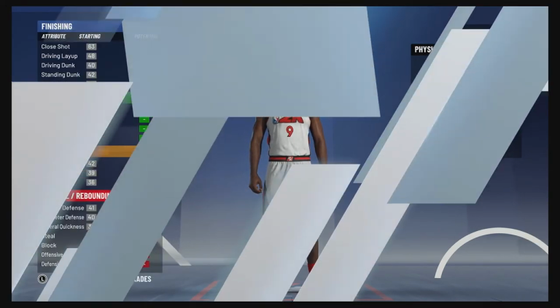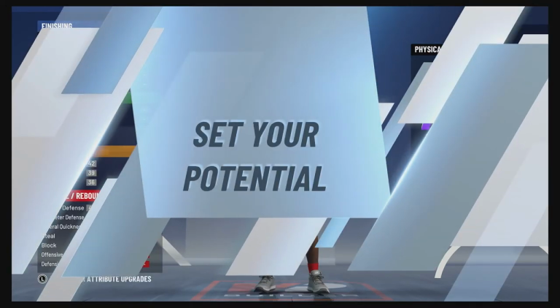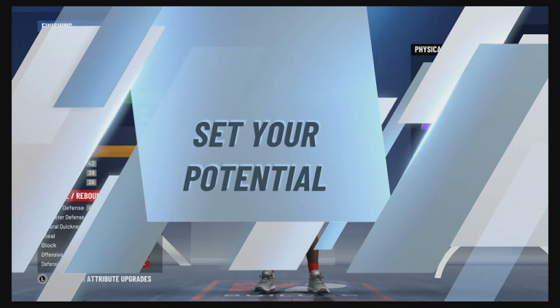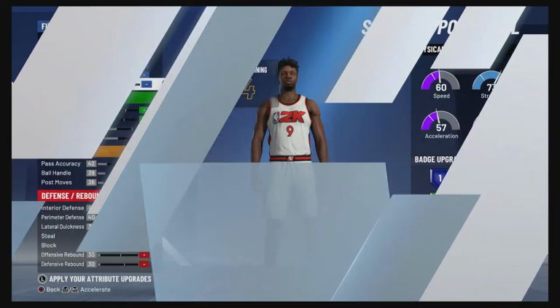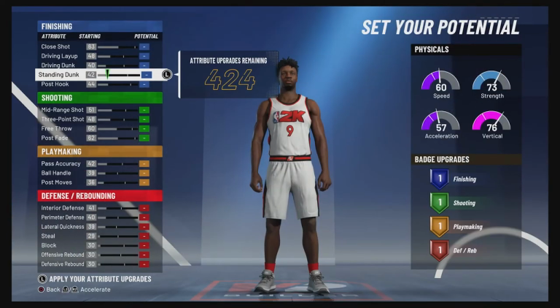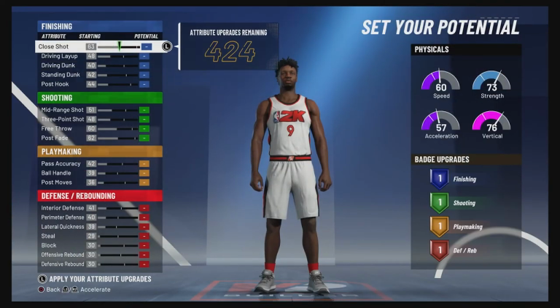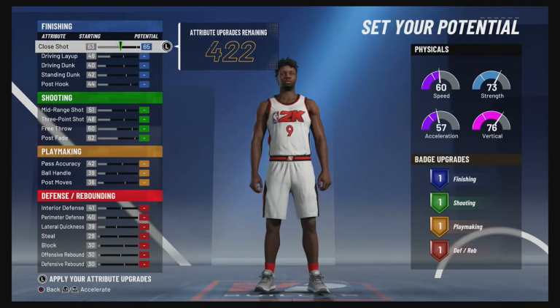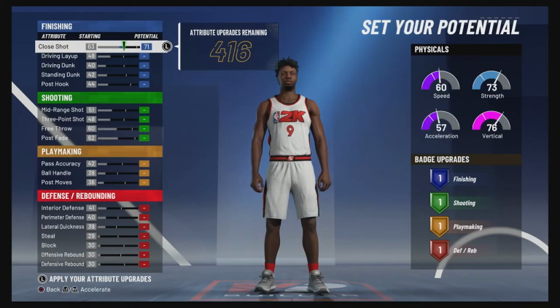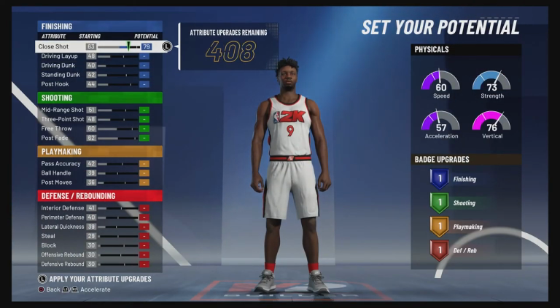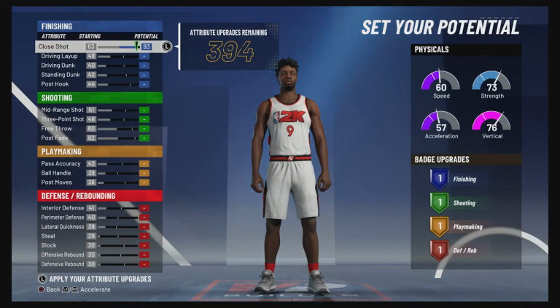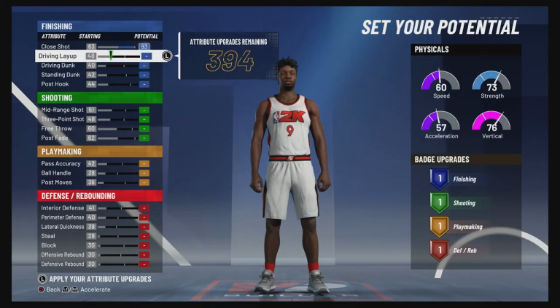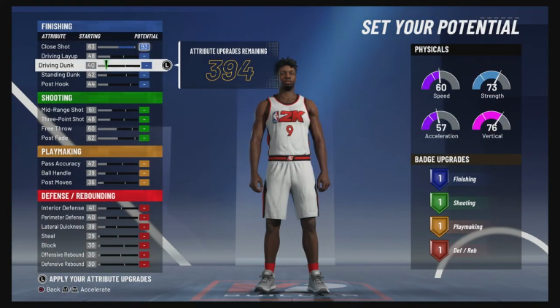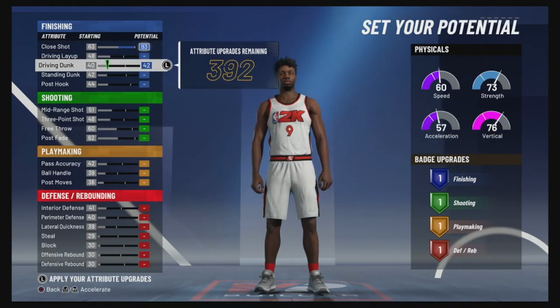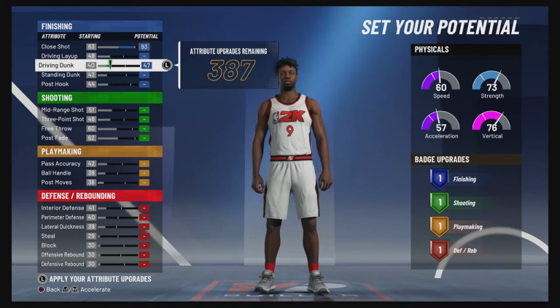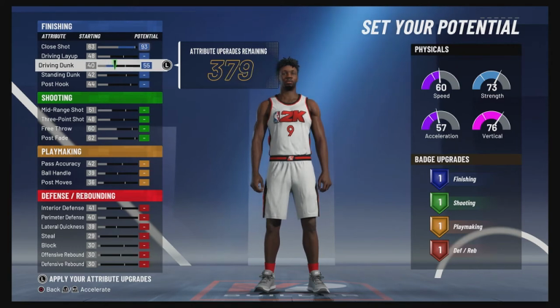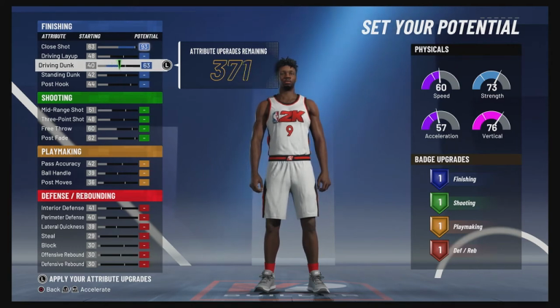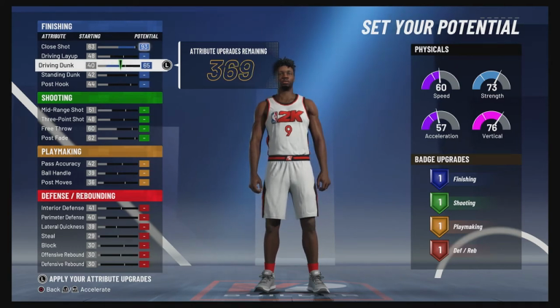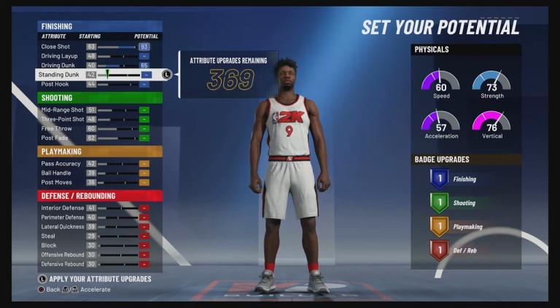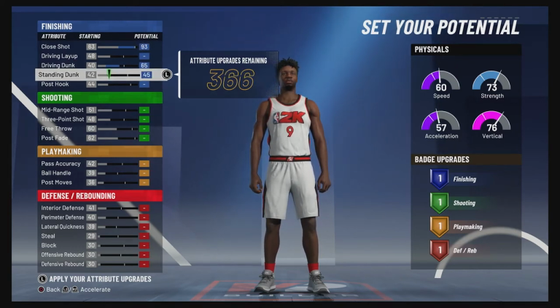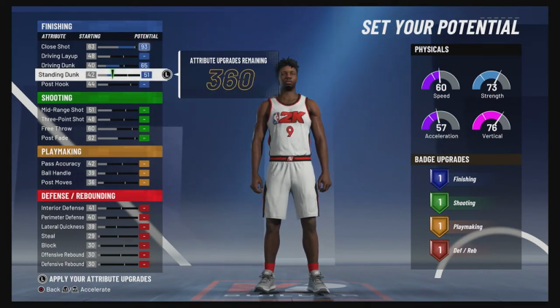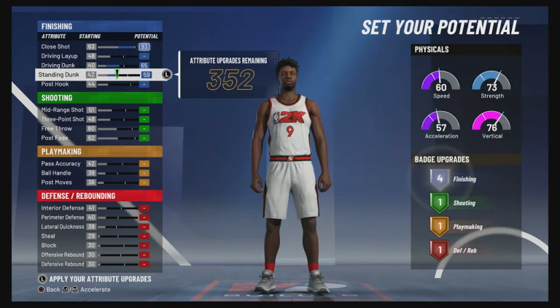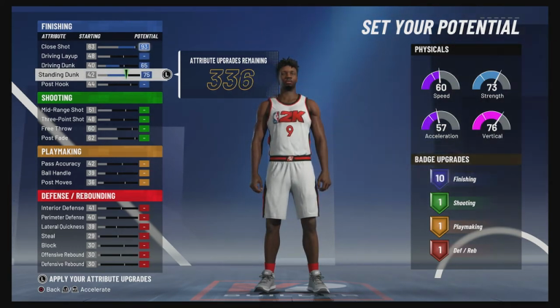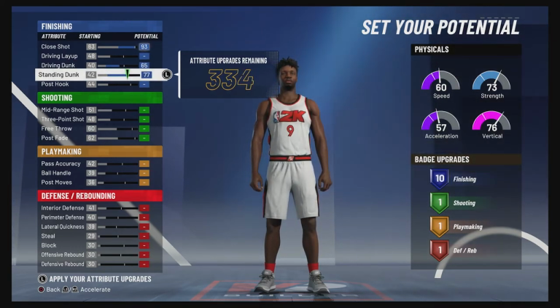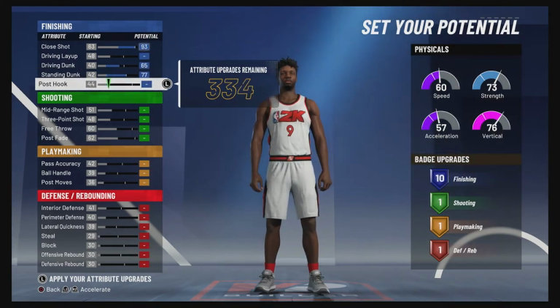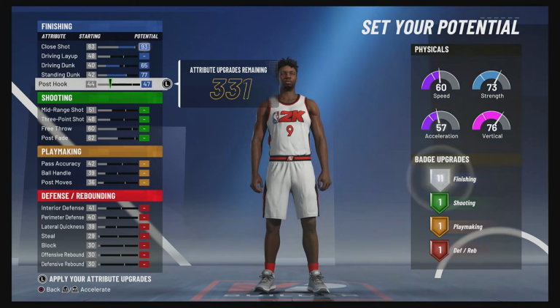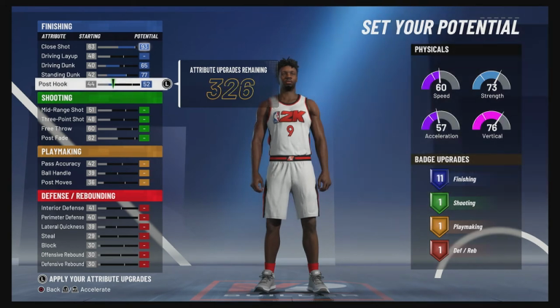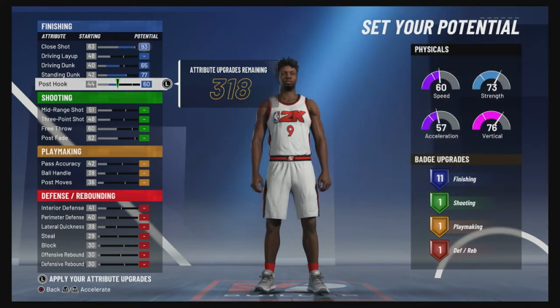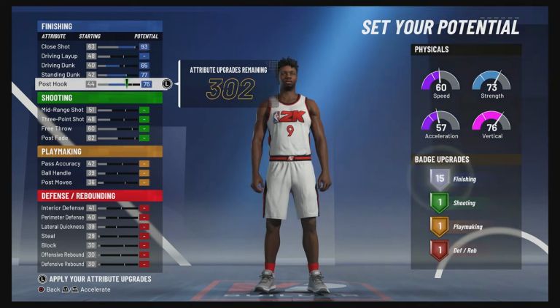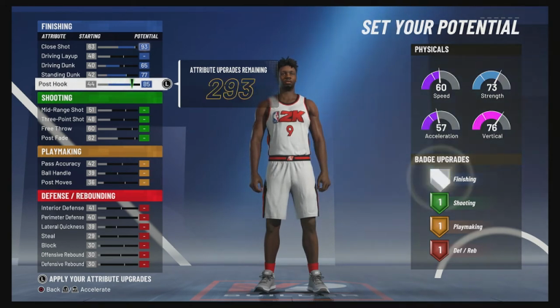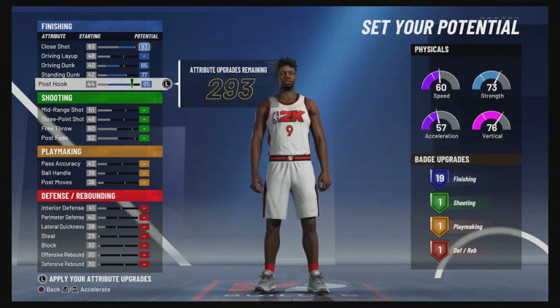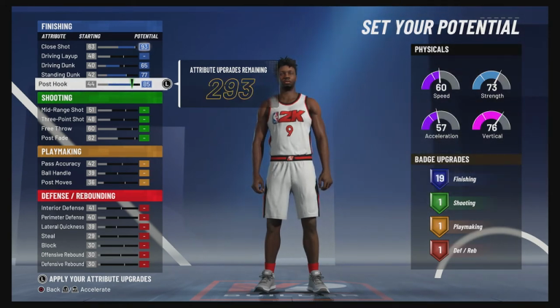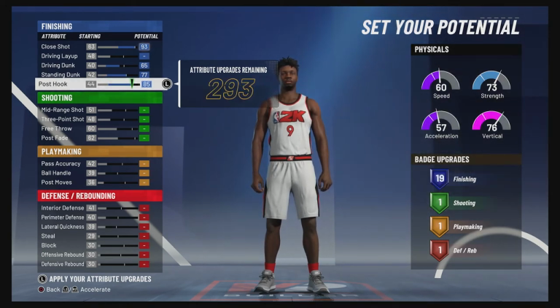For the attributes, you're going to bring your close shot to a 93 and max it out. Bring your driving dunk up to a 65, then bring your driving dunk up to a 77 and max it out. Bring your post hook up to an 85 and max it out. That's going to give you 19 finishing badges.